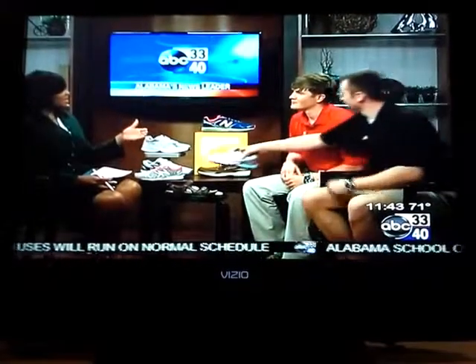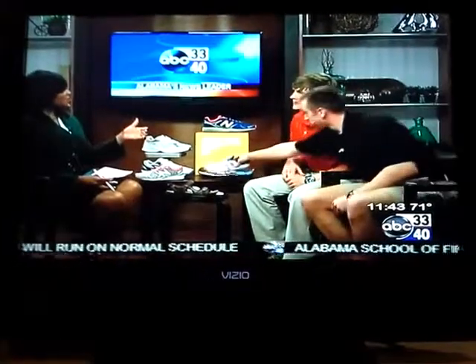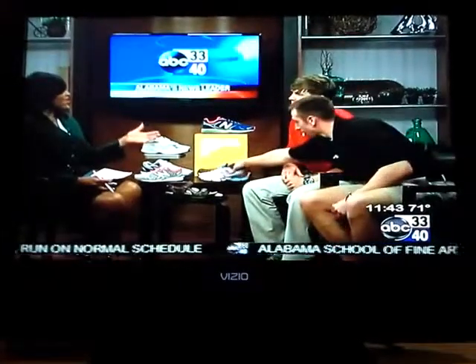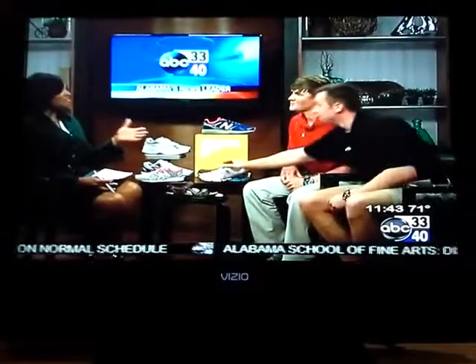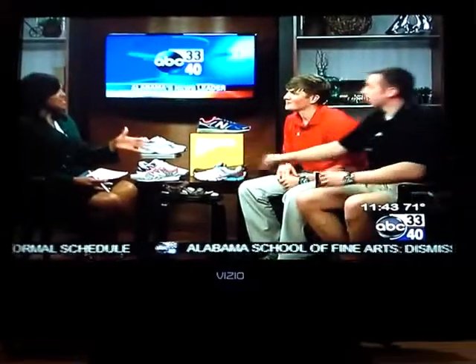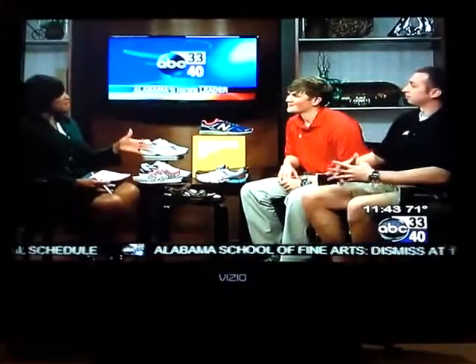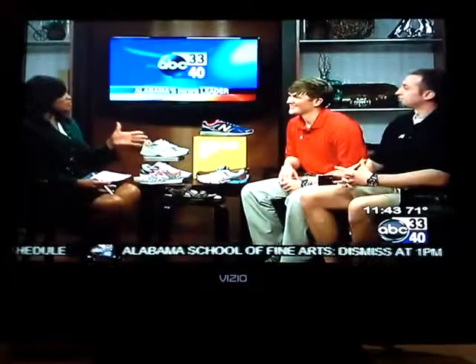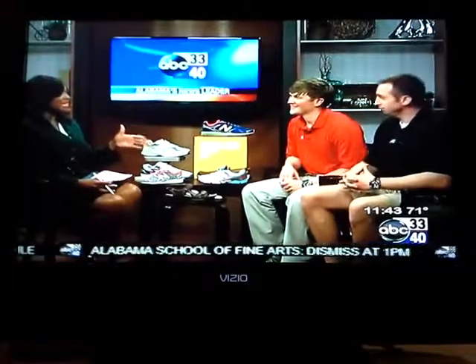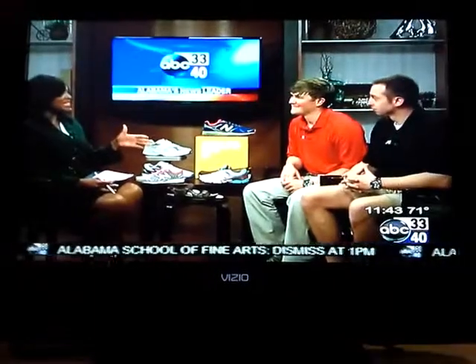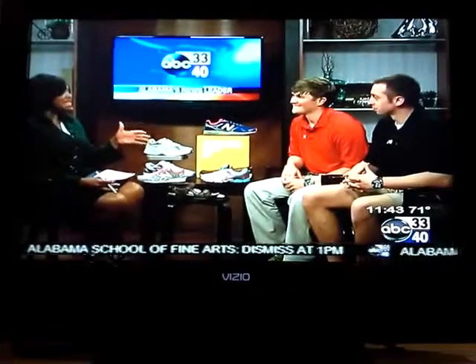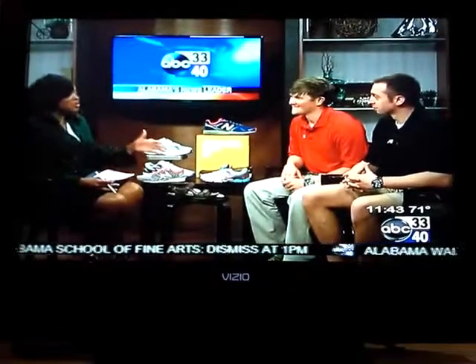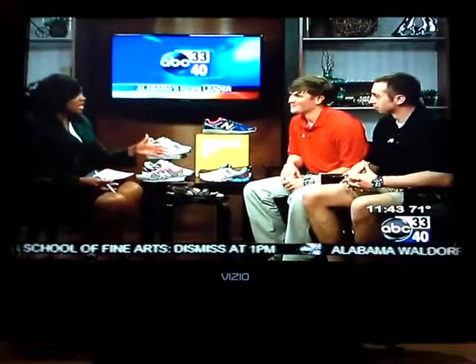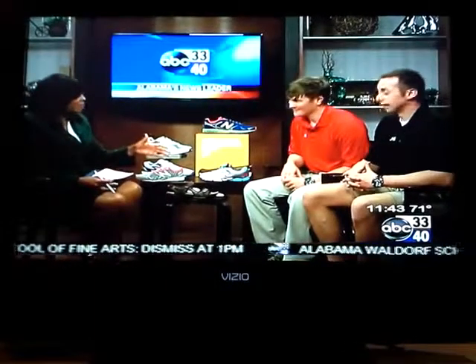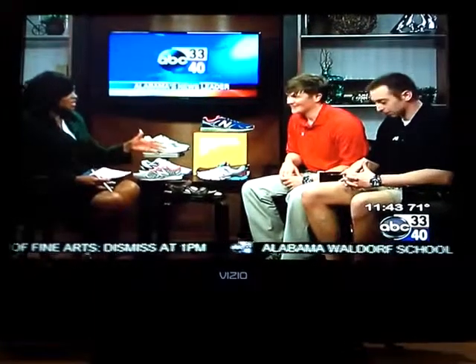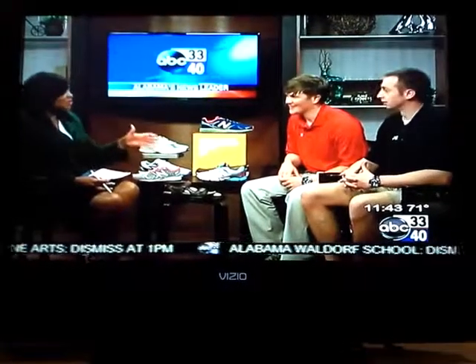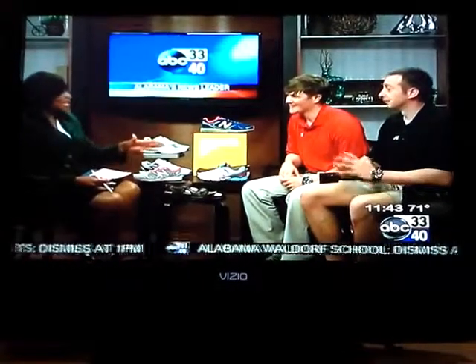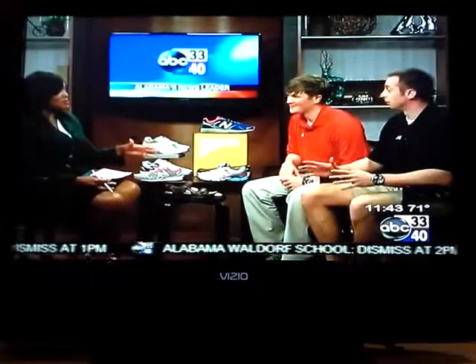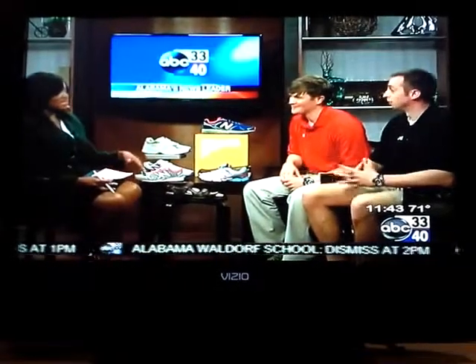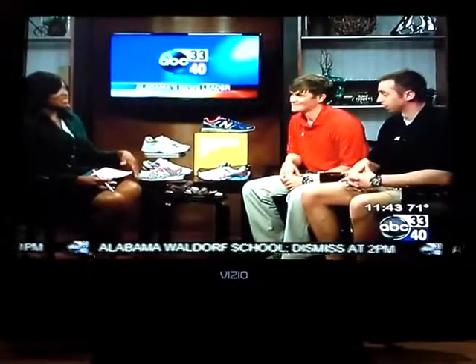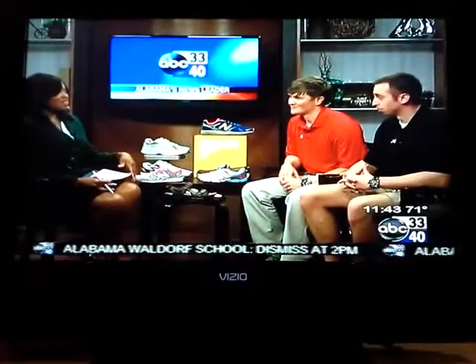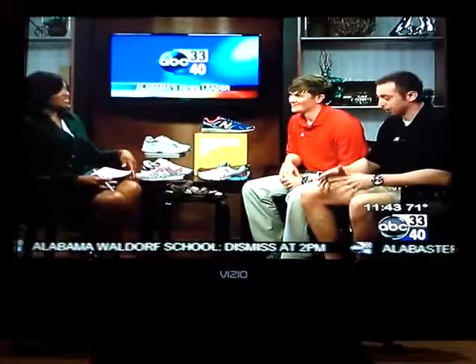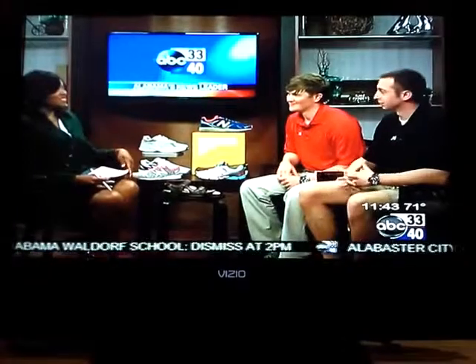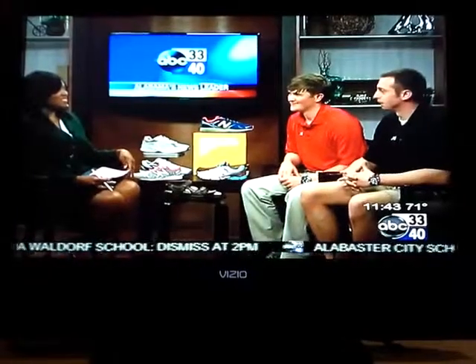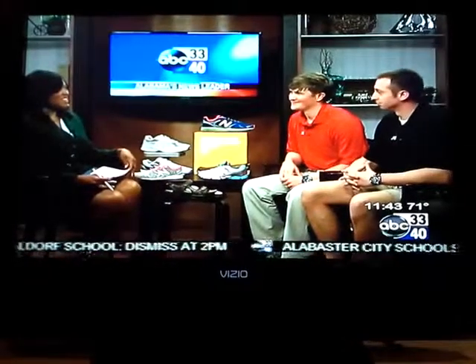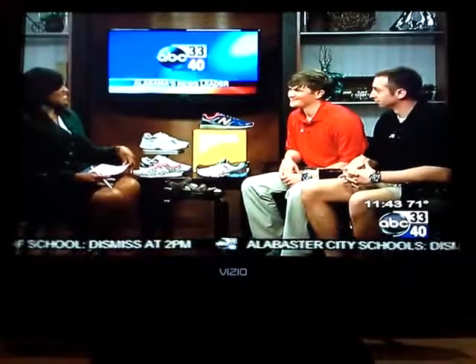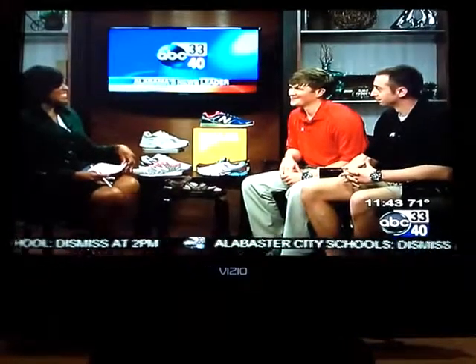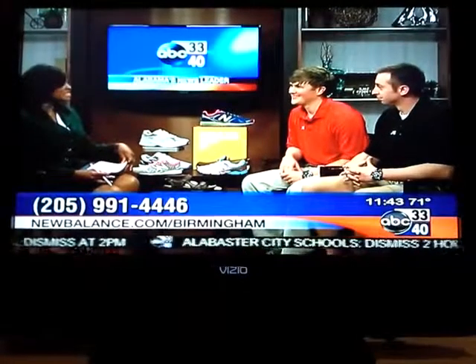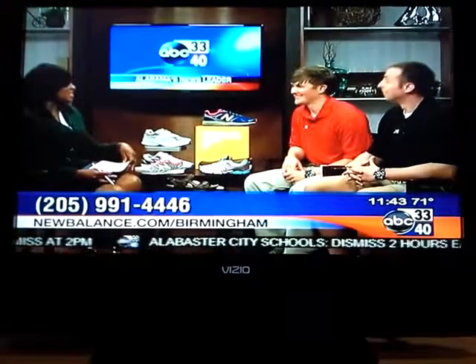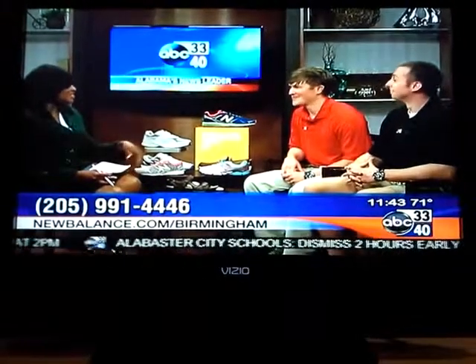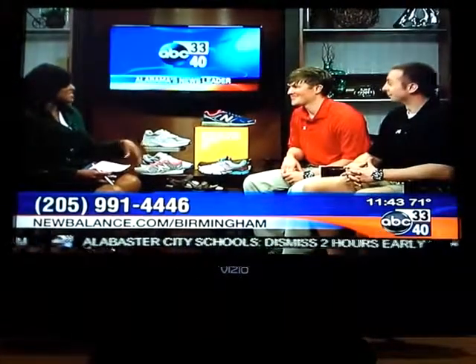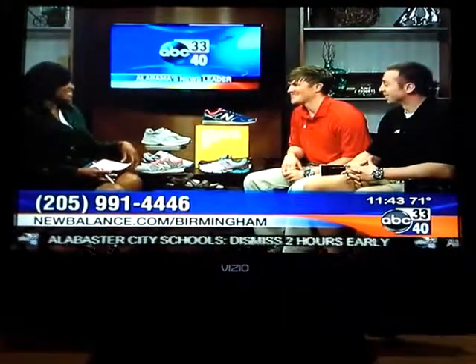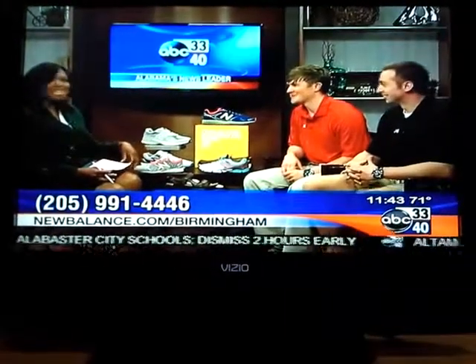We're going to have to leave it there, but the point is to get measured each time. Absolutely — take the time and do it. Your feet are very important; they're the foundation of your body. Thank you so much for being here.